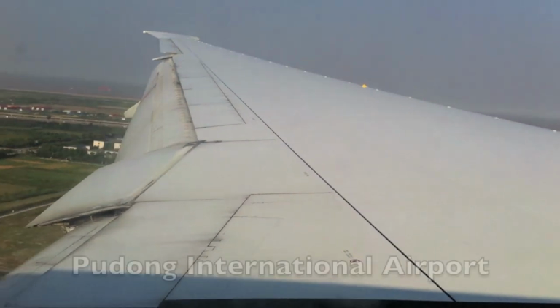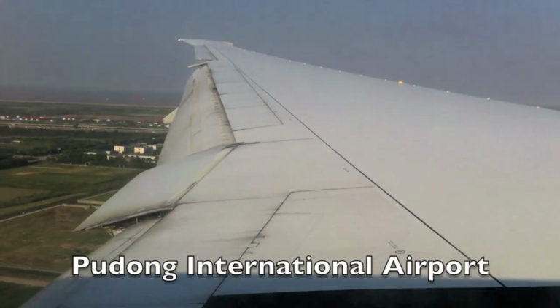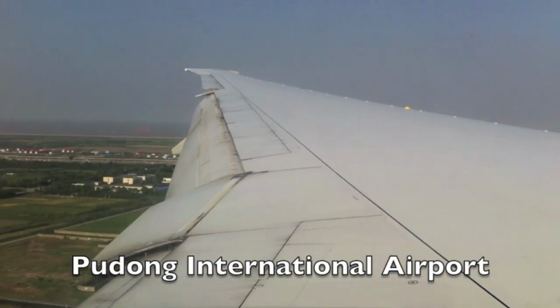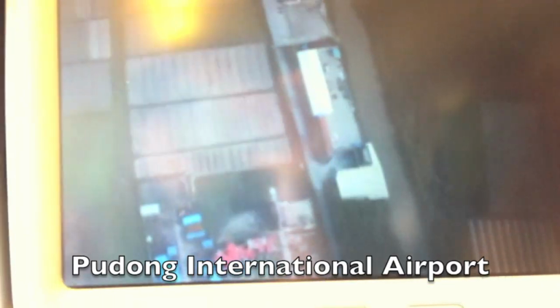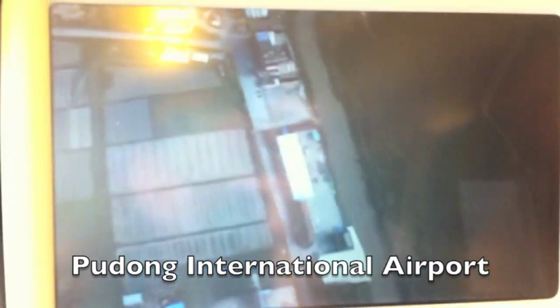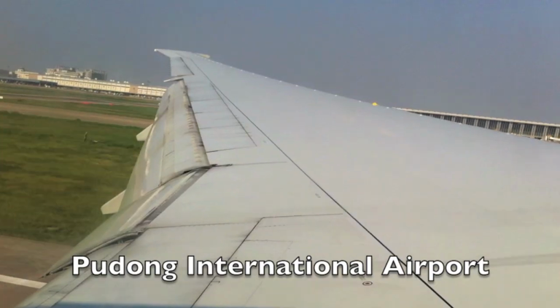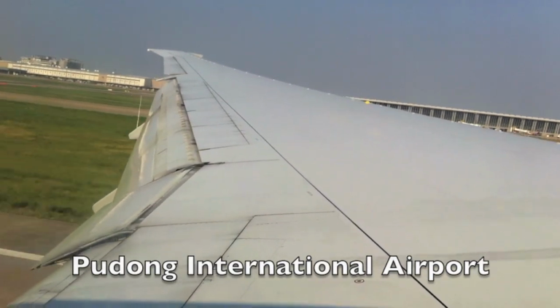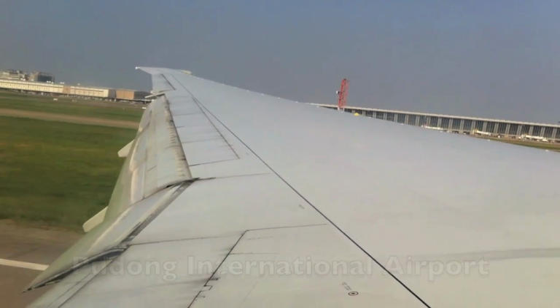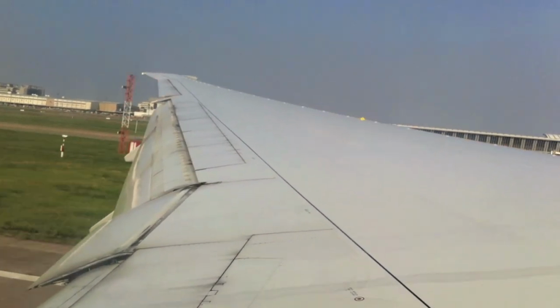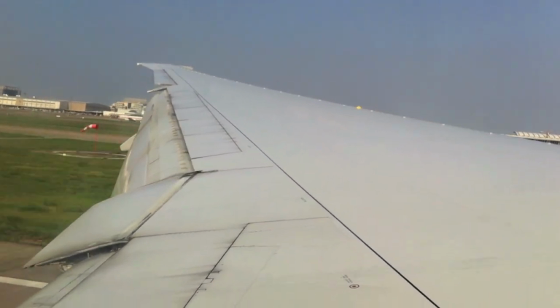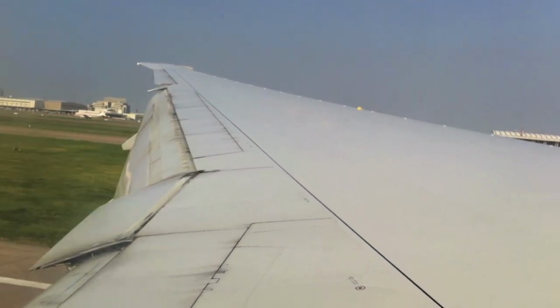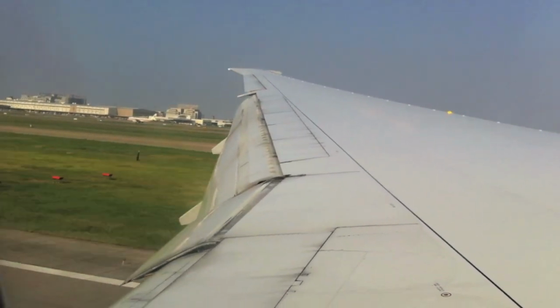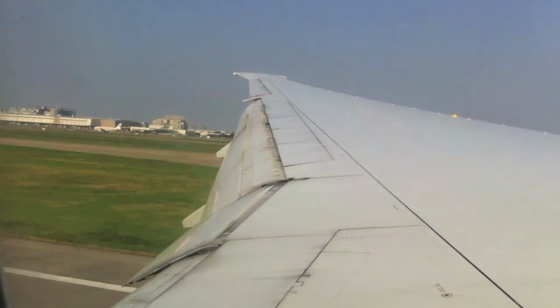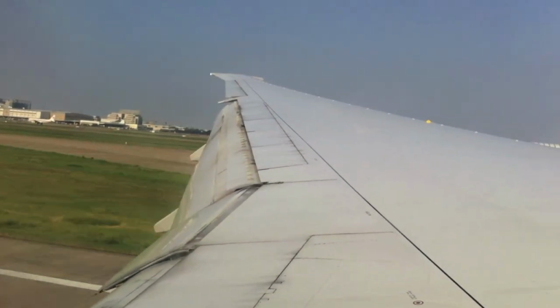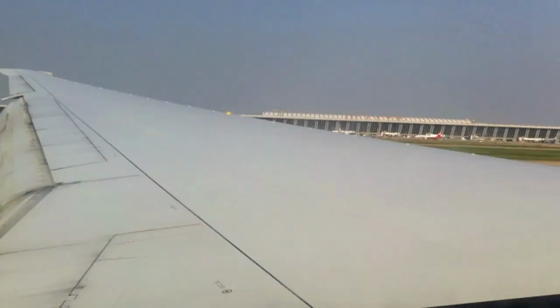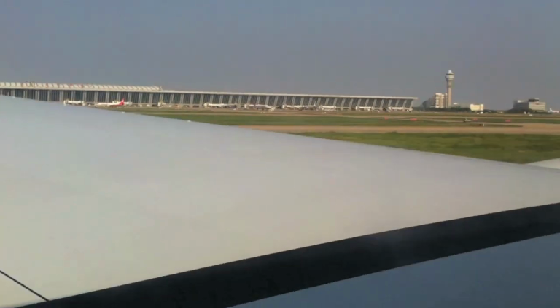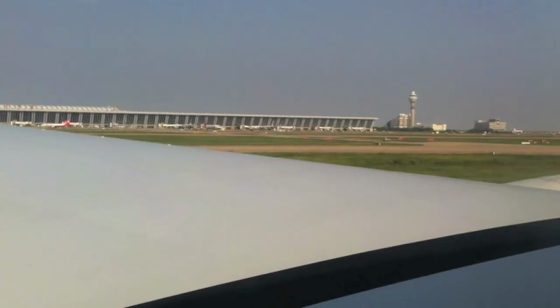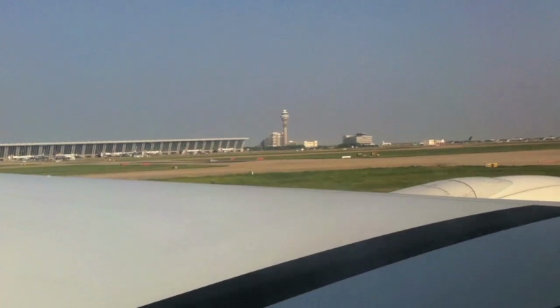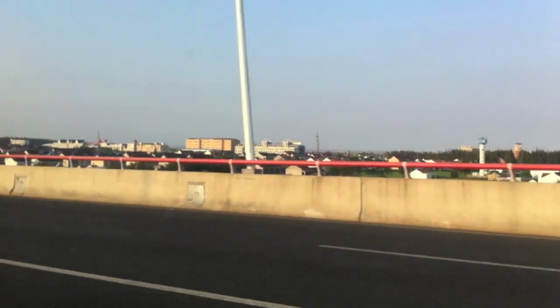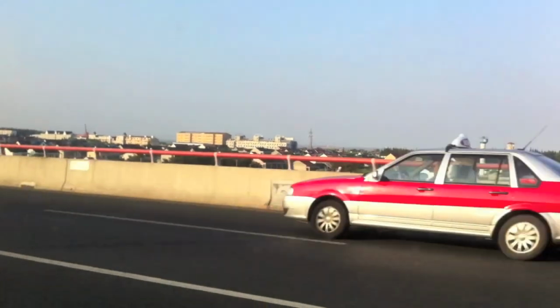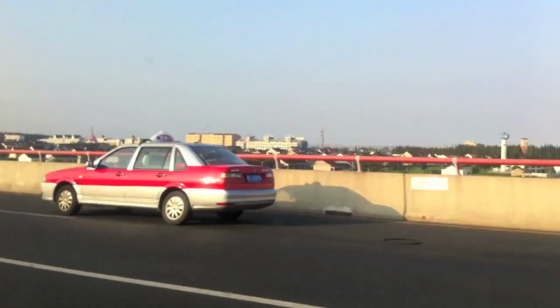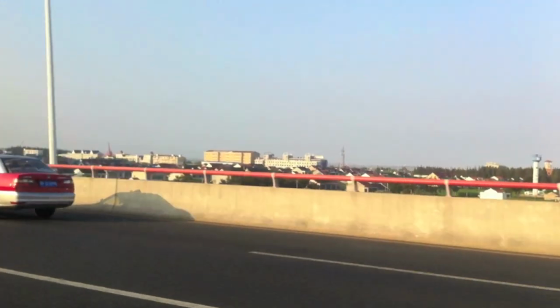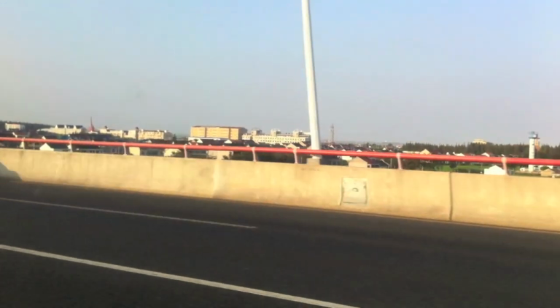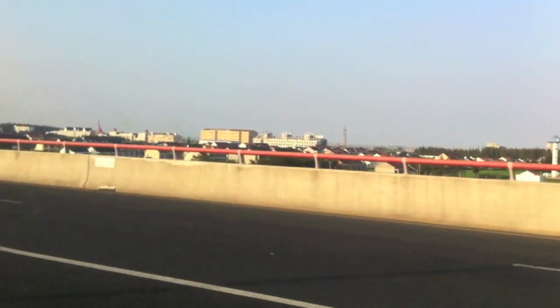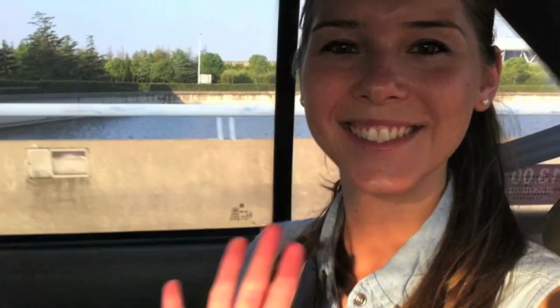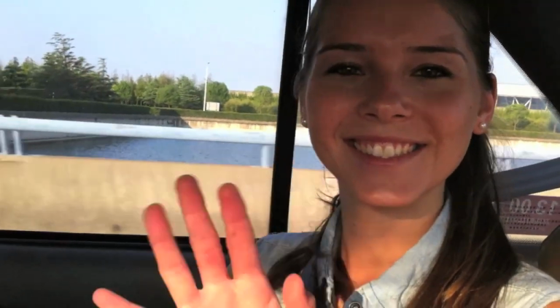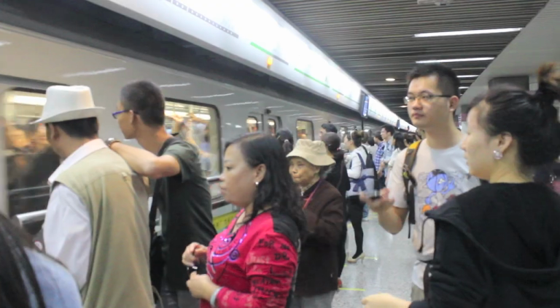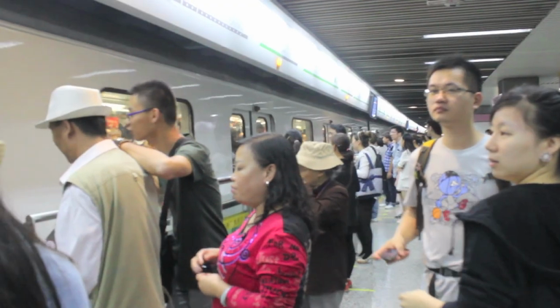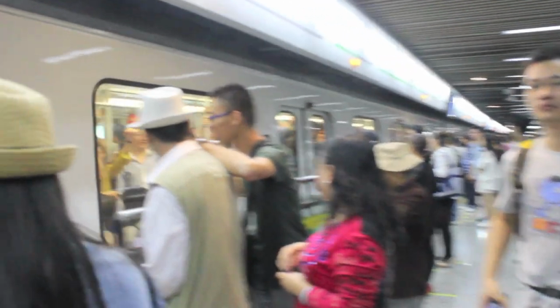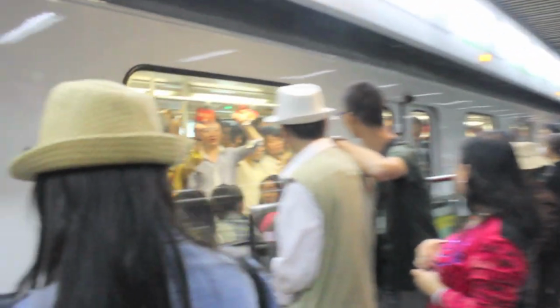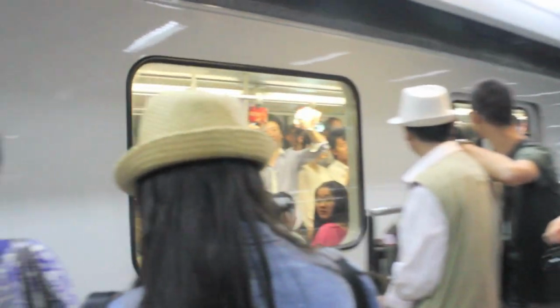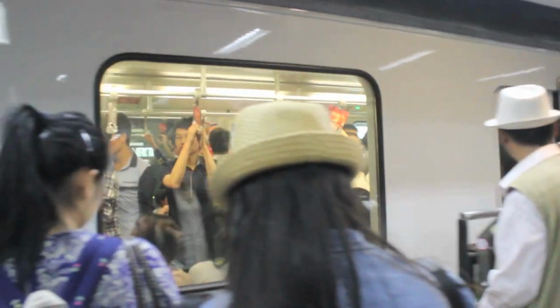We arrived at Pudong International Airport and took a taxi to our hotel, or you can take the metro which is super cheap and pretty convenient. Shanghai metro has 14 lines and it will take you basically anywhere in Shanghai. A ticket costs between three and seven yuan.